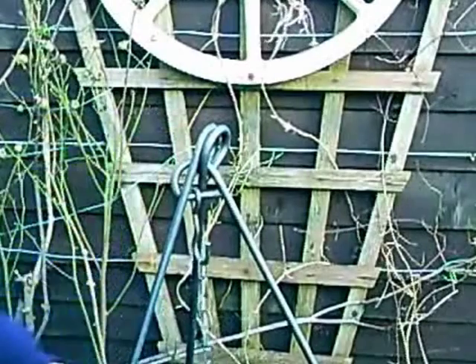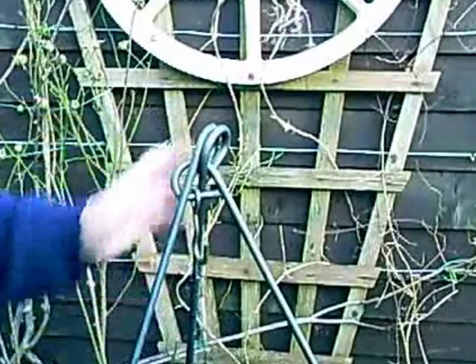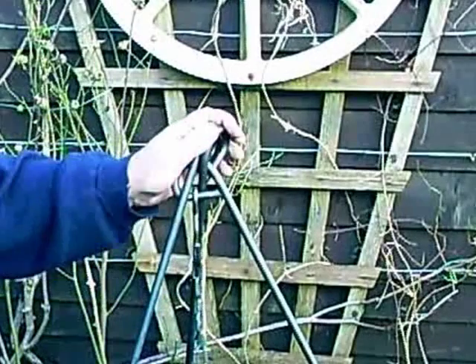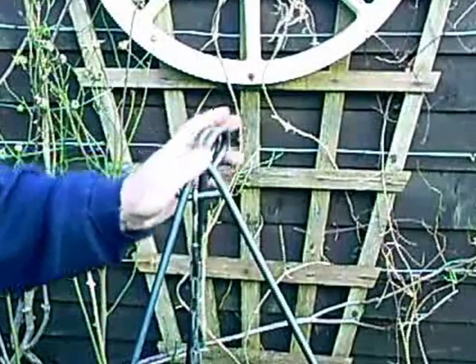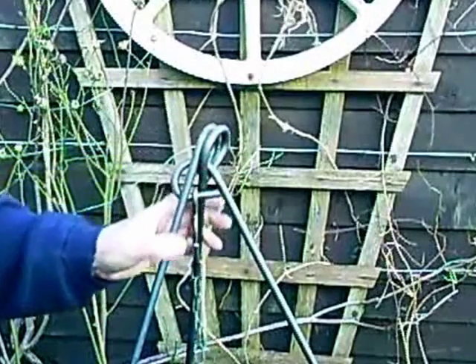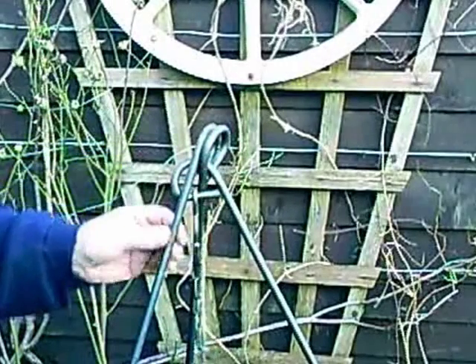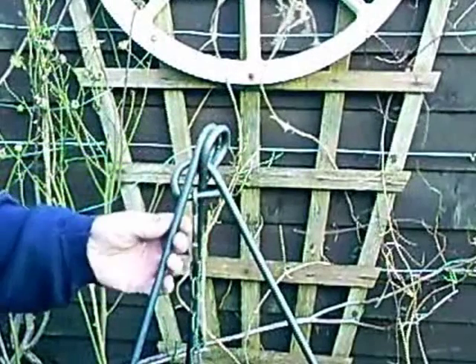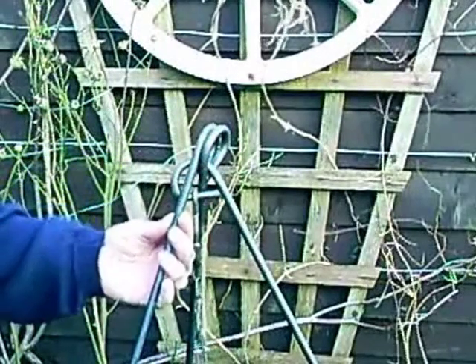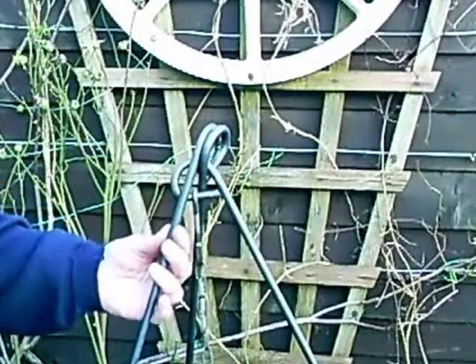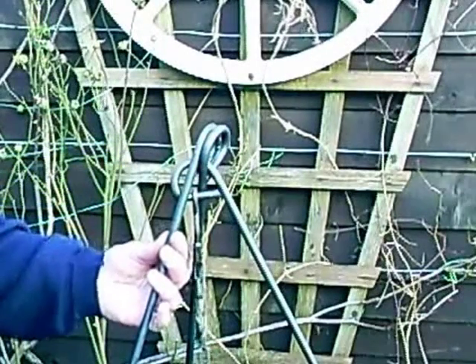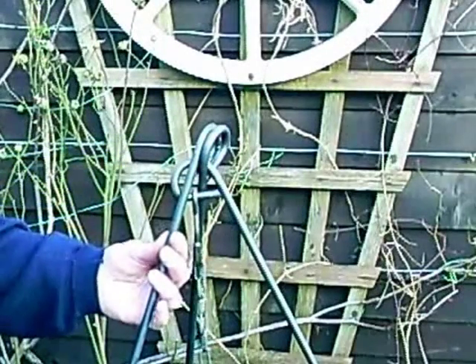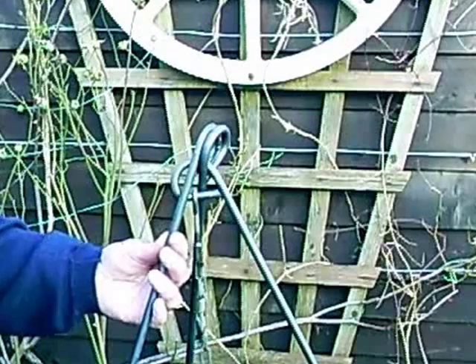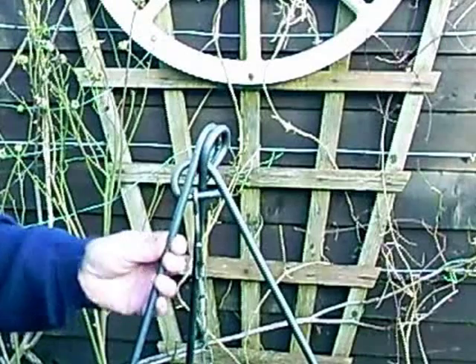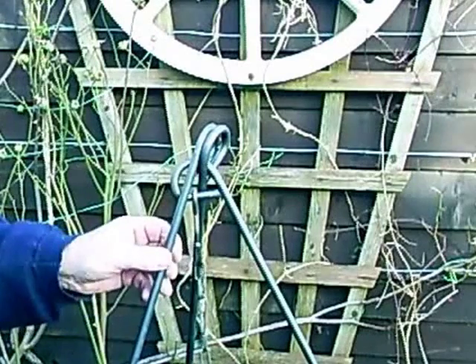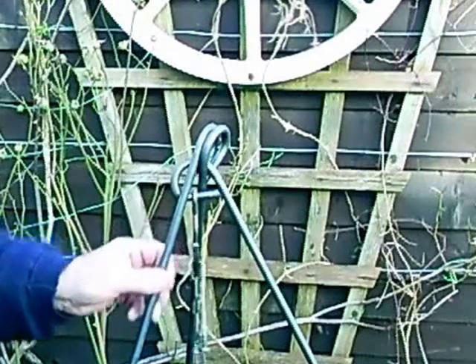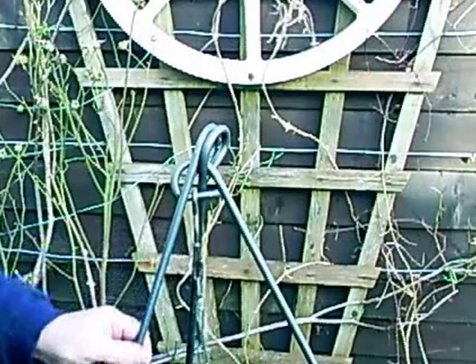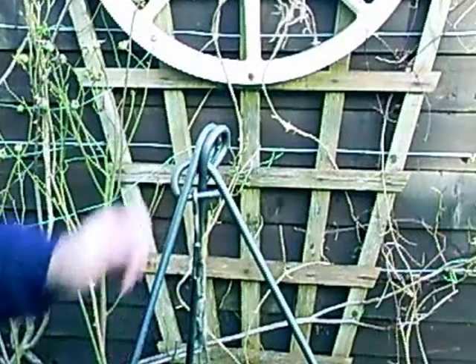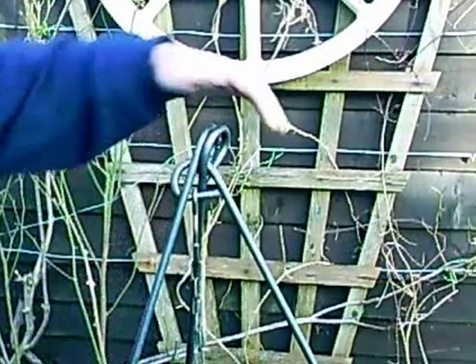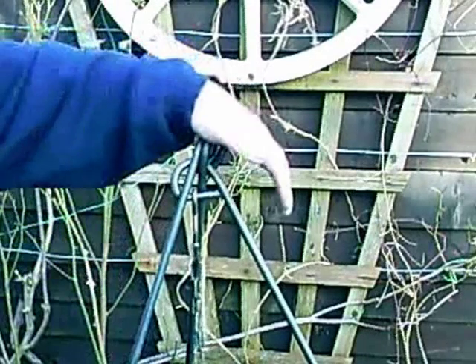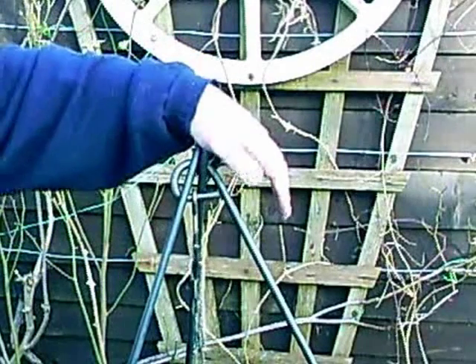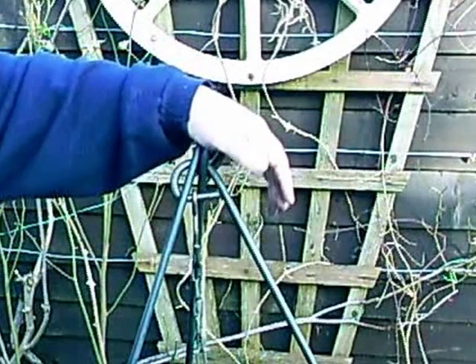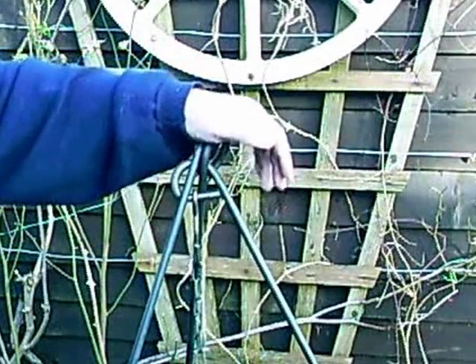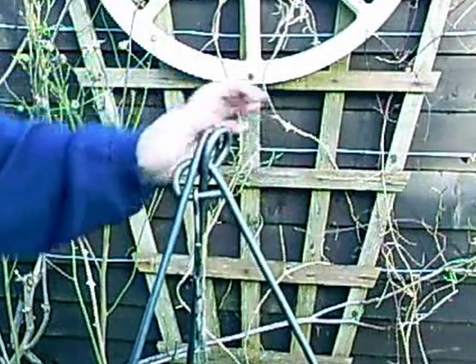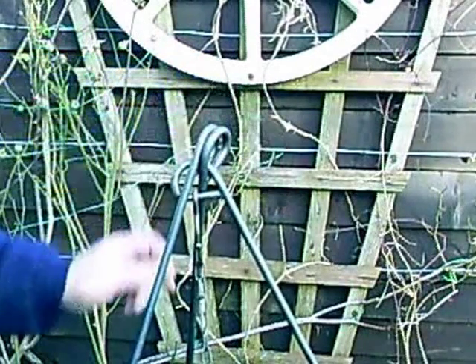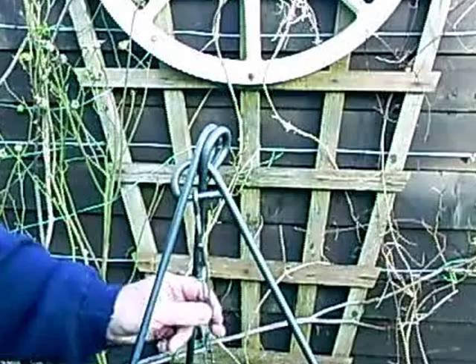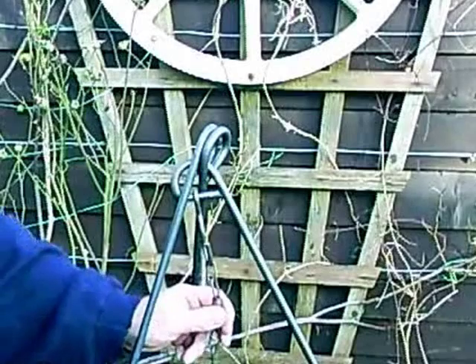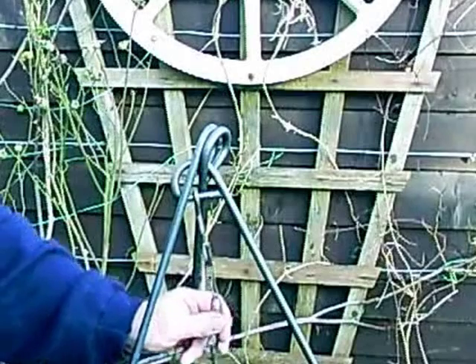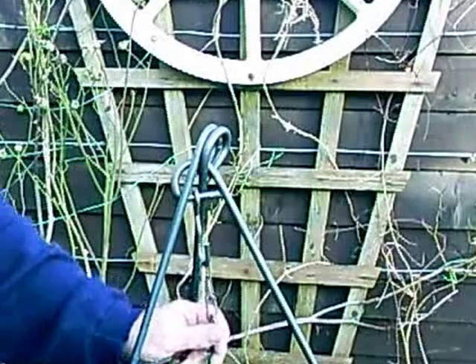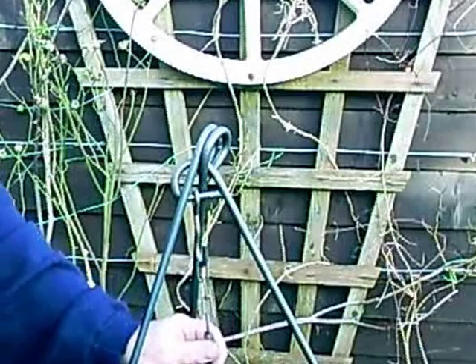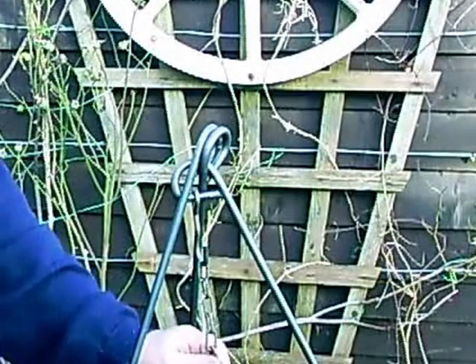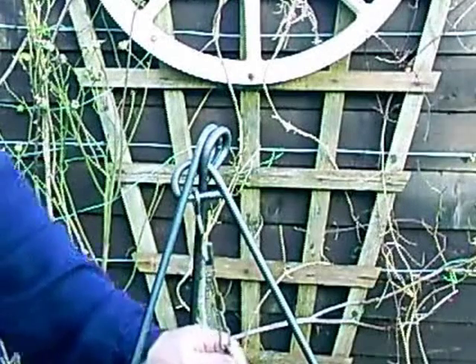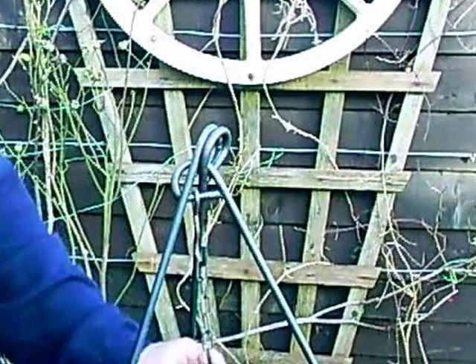These tripods are made from 10mm round steel. They are very, very strong and looked after will last a lifetime.